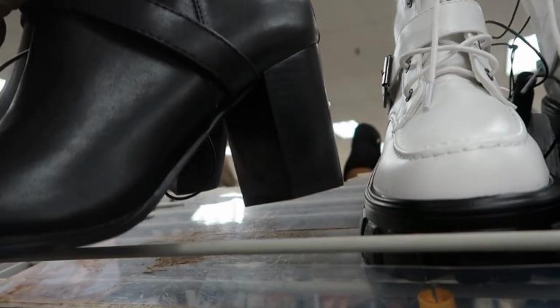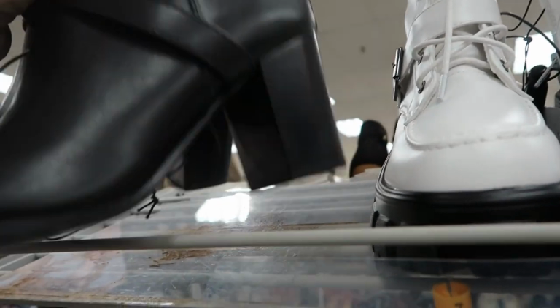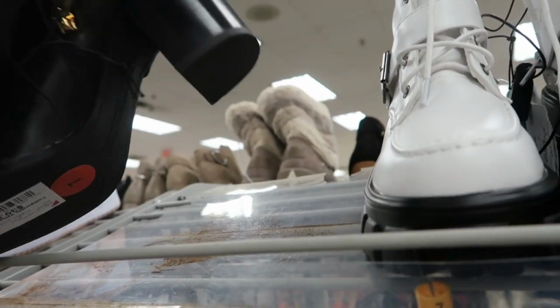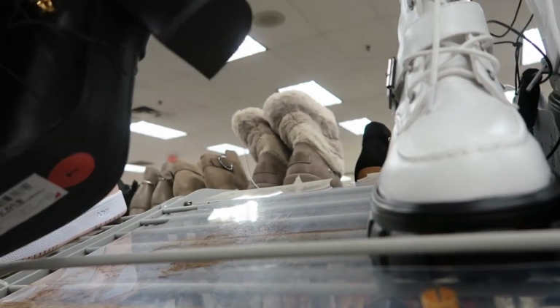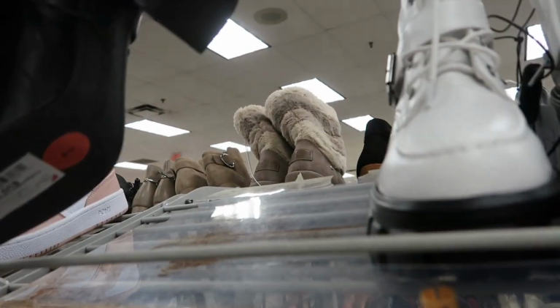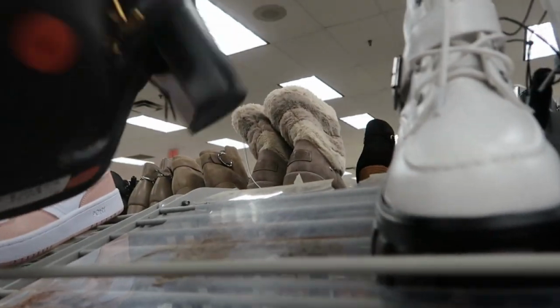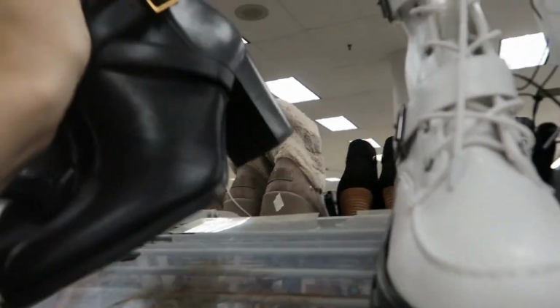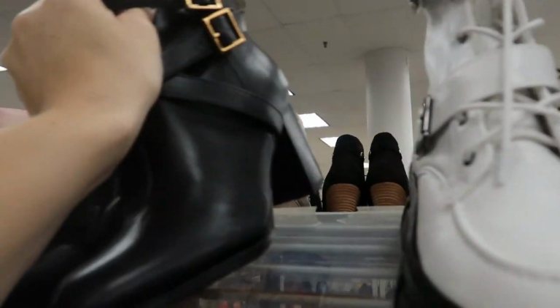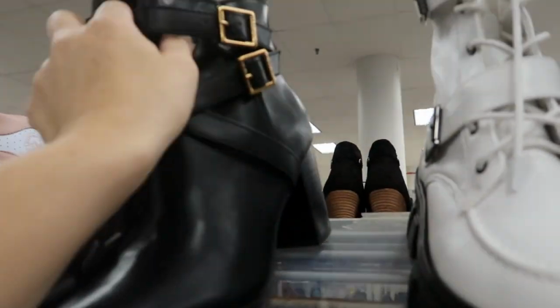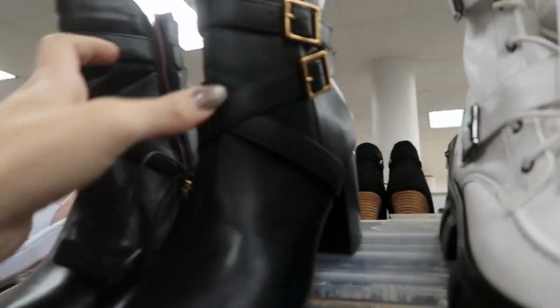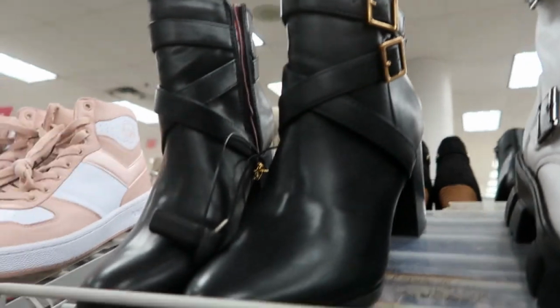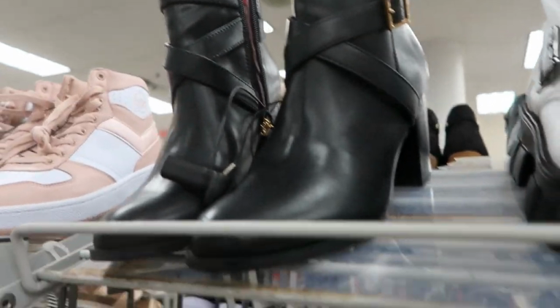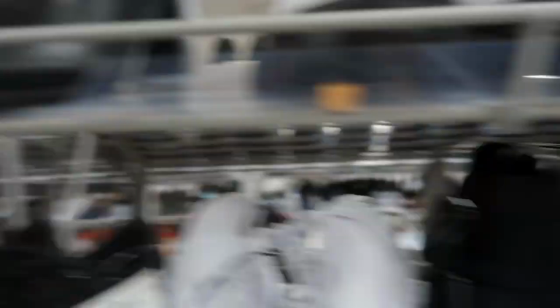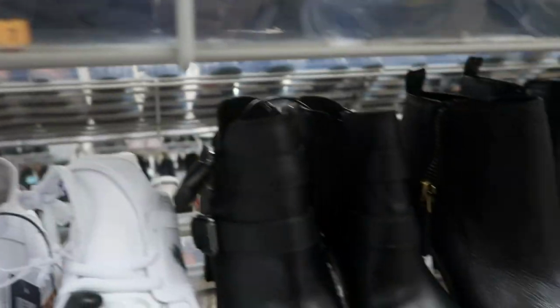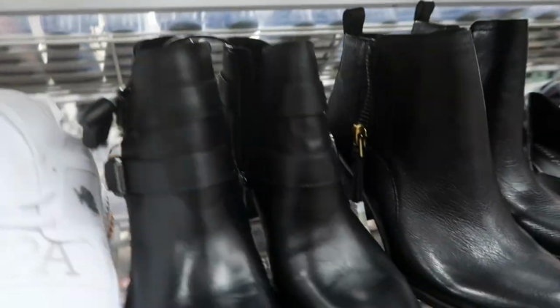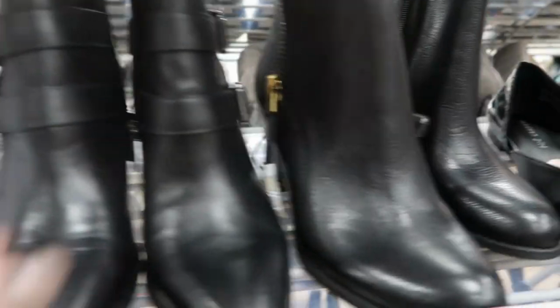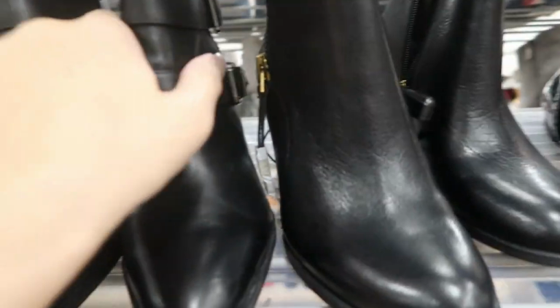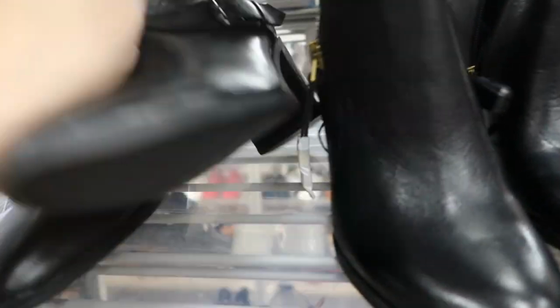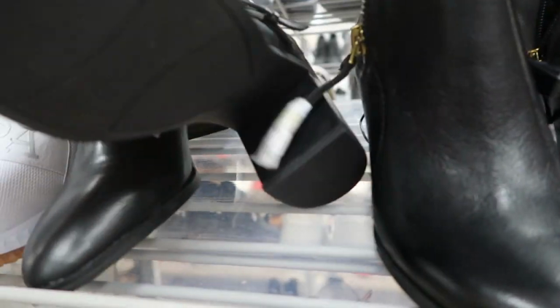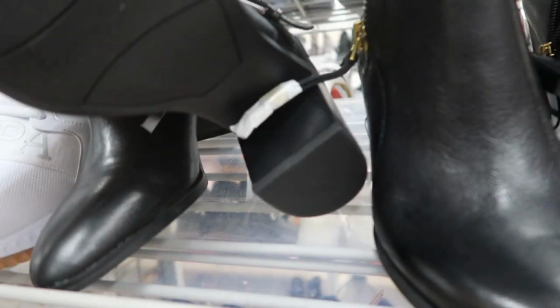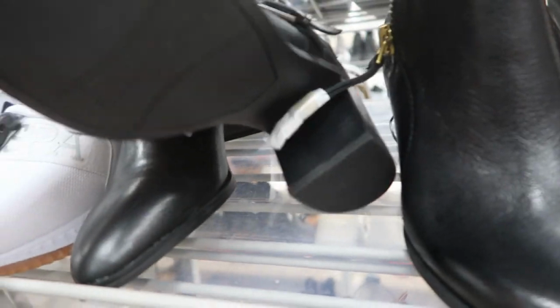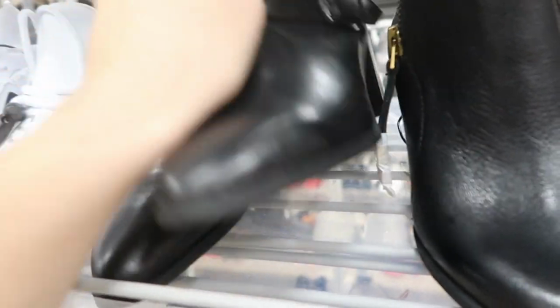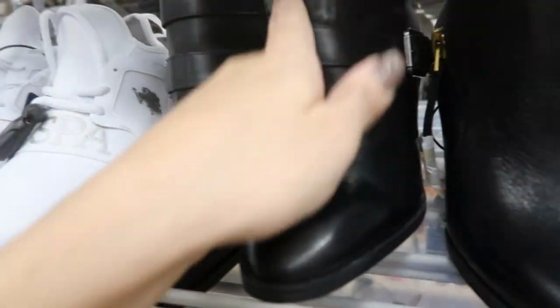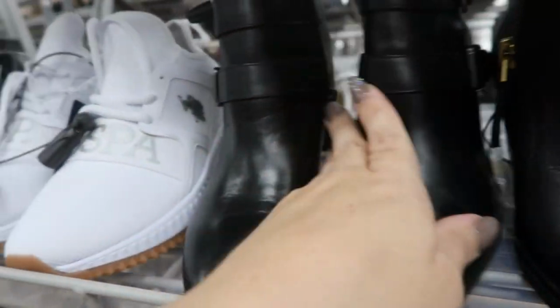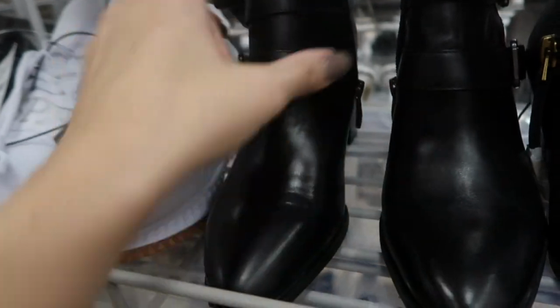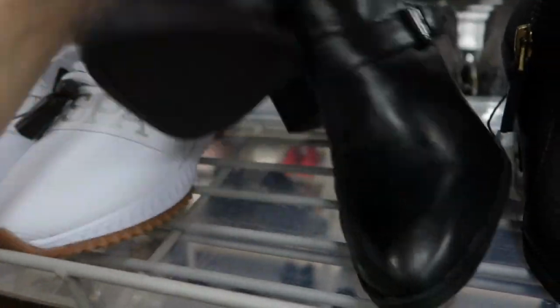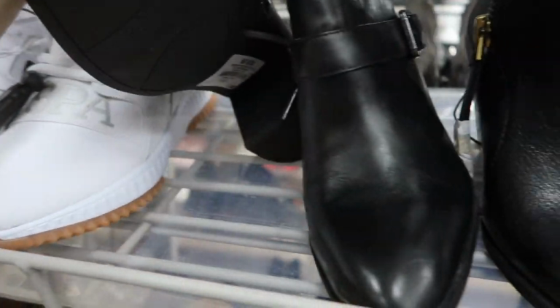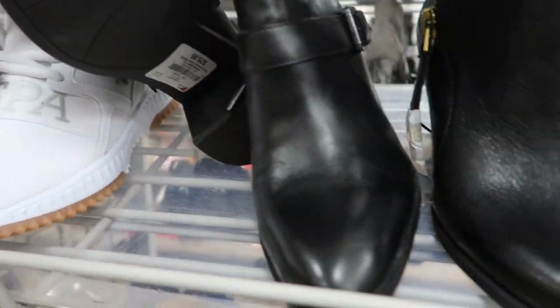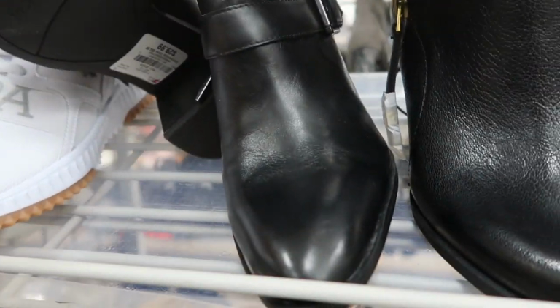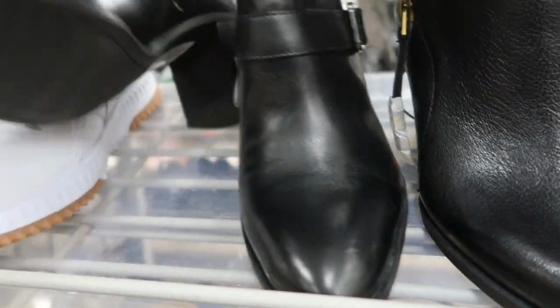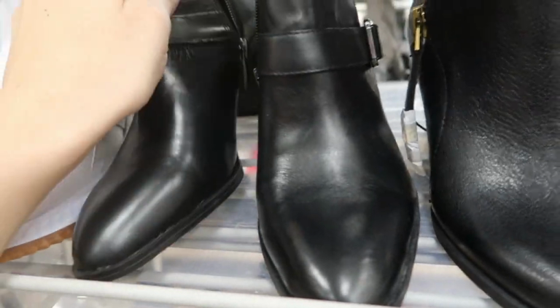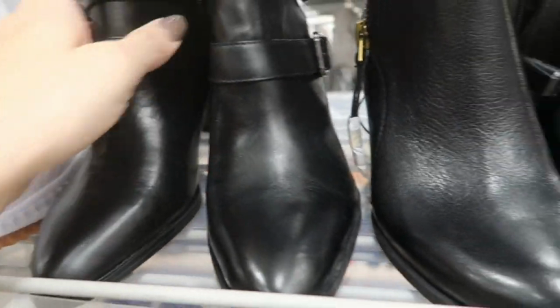These Tommy Hilfiger shoes are $39.99. These little Franco Sarto booties are $29.99.